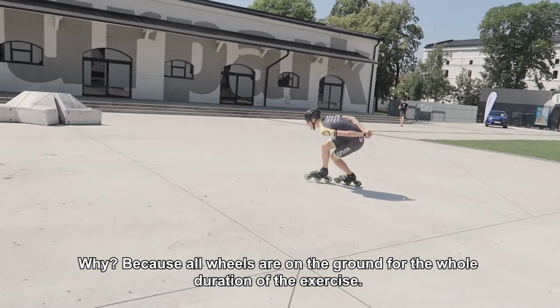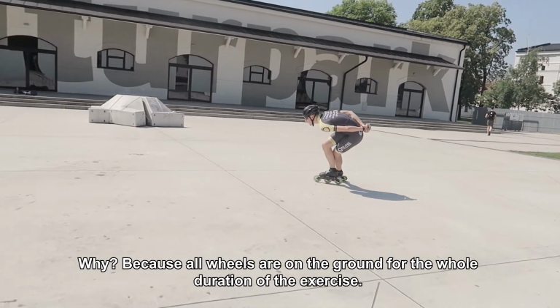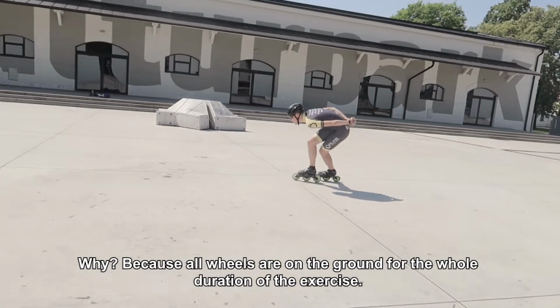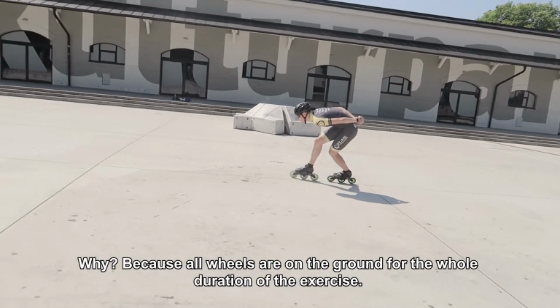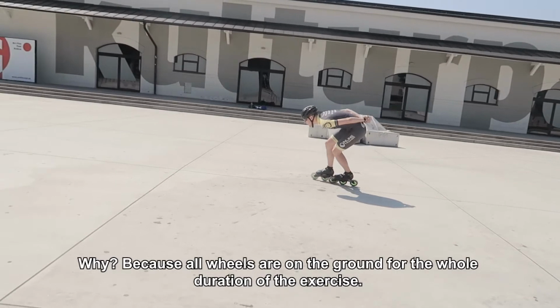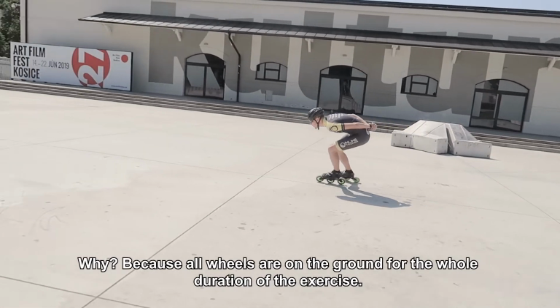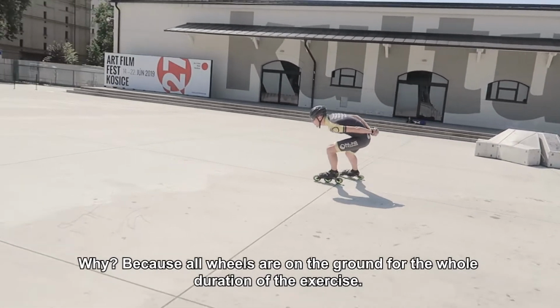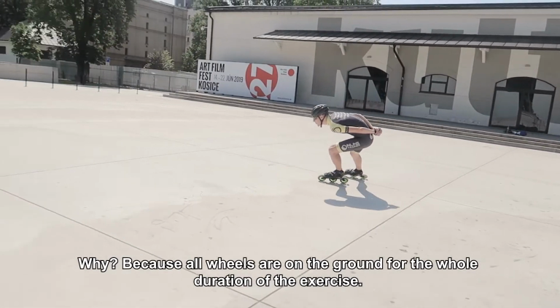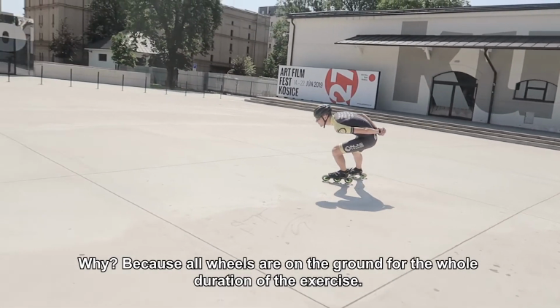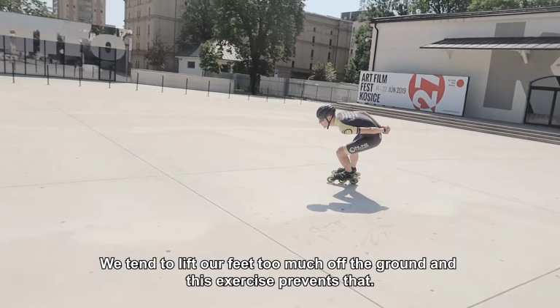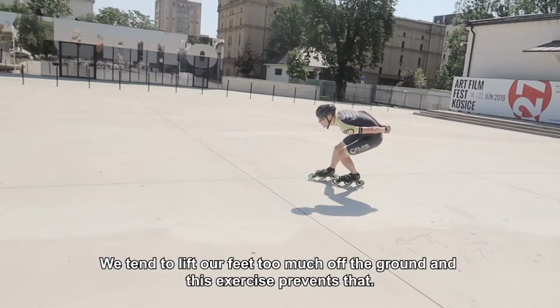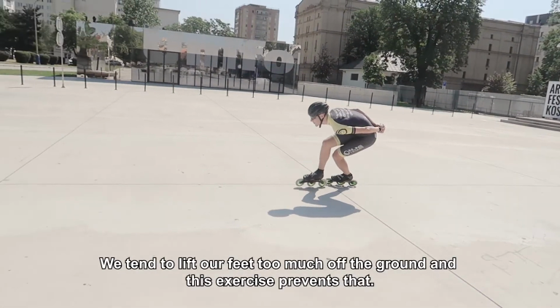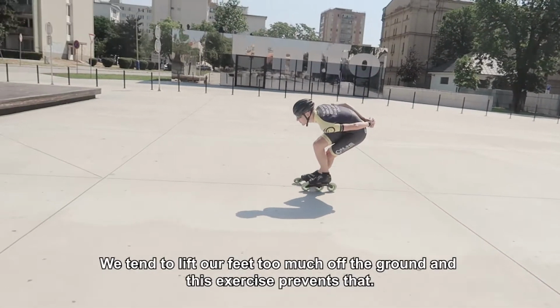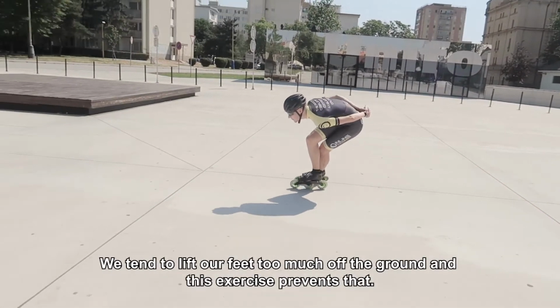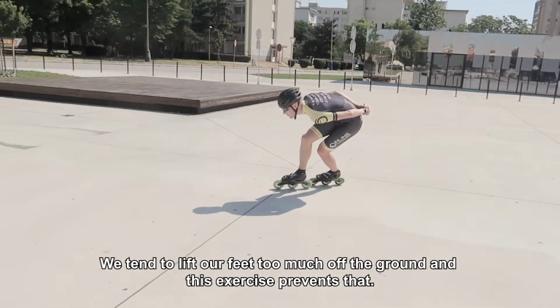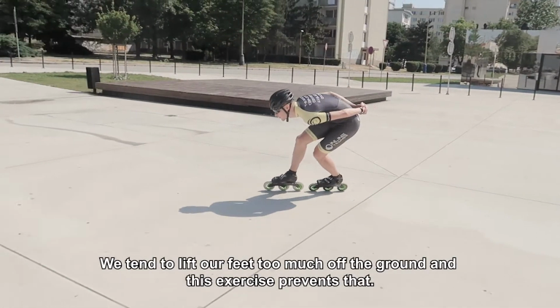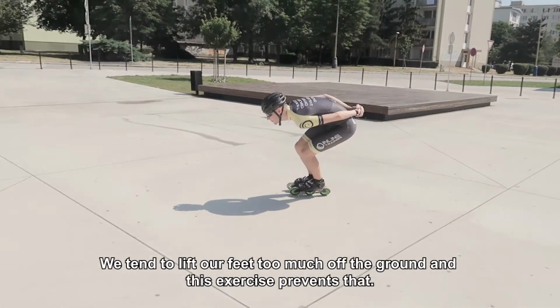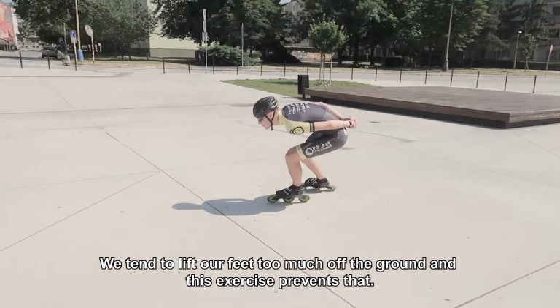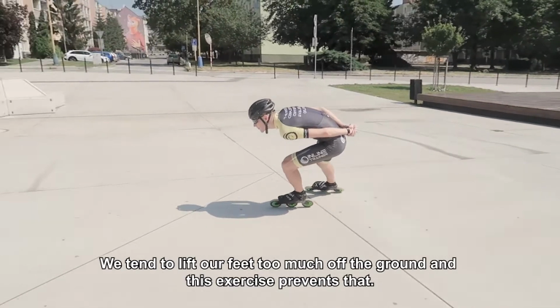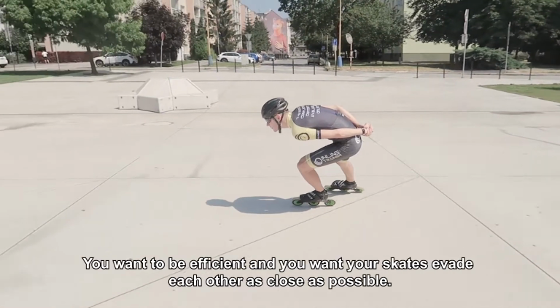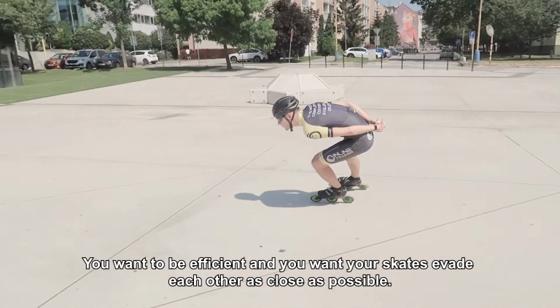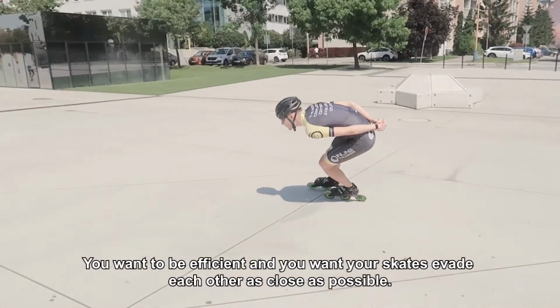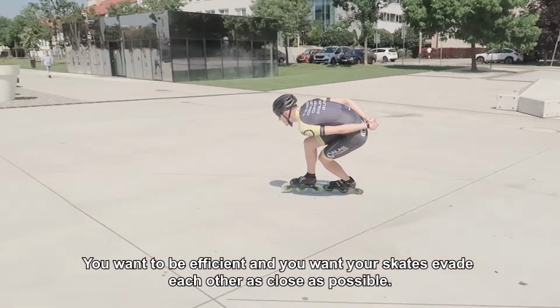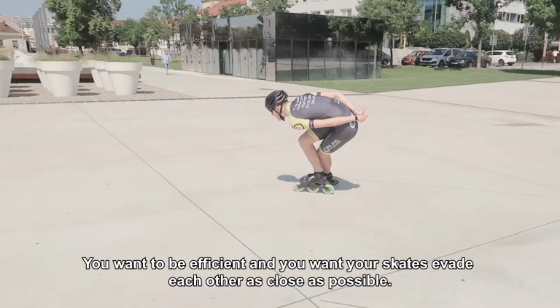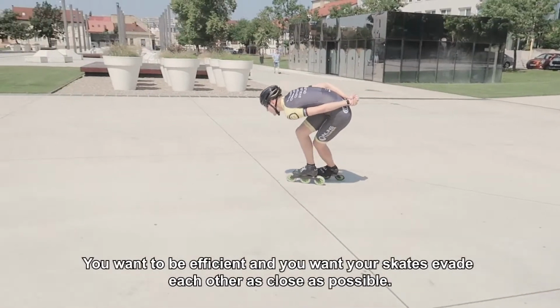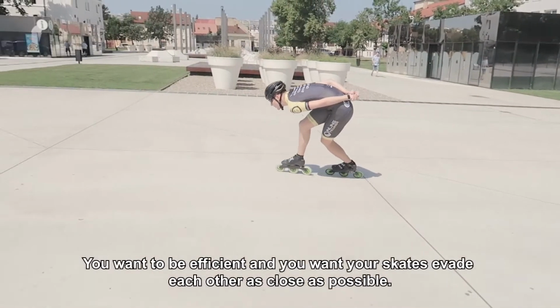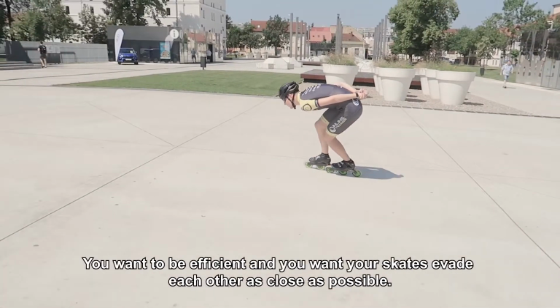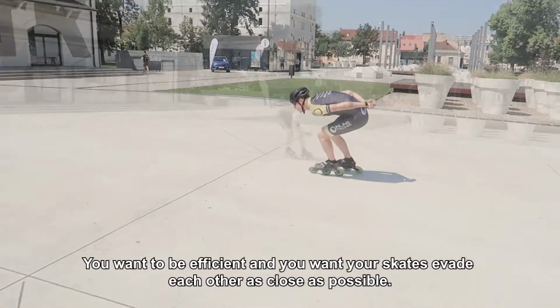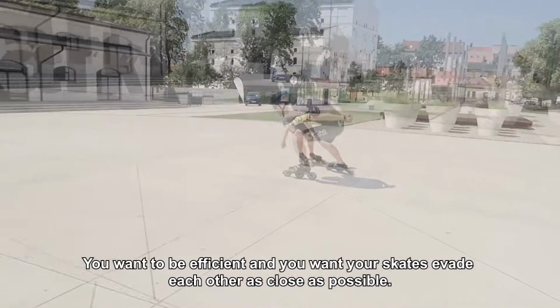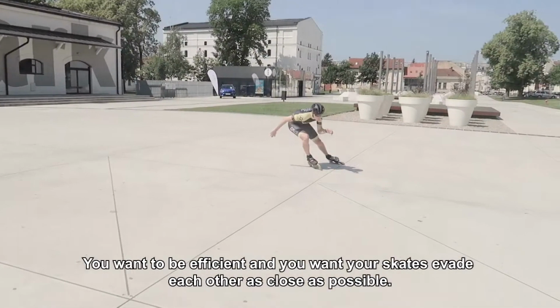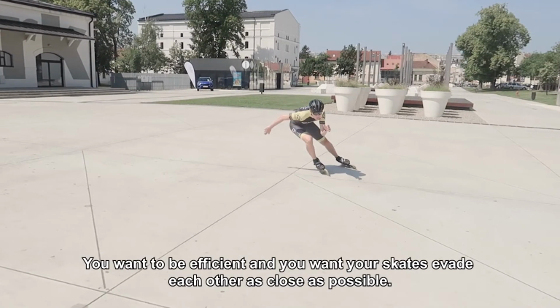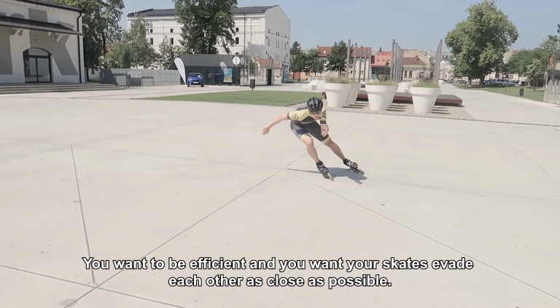All wheels are on the ground for the whole duration of the exercise. We tend to lift our feet too much off the ground, and this exercise prevents that. You want to be efficient, and you want your skates to evade each other as close as possible.